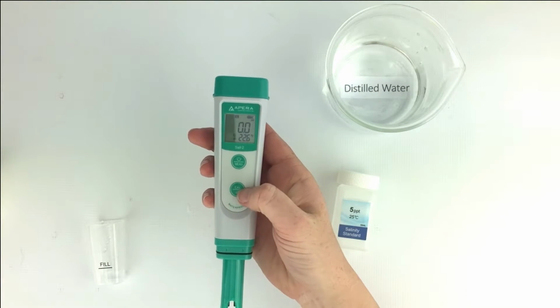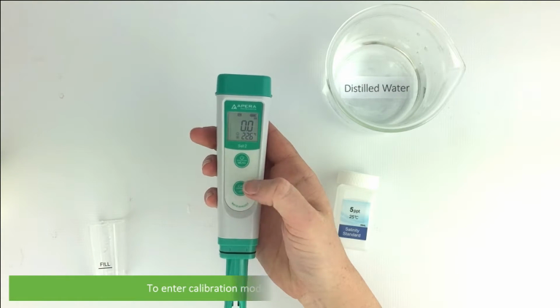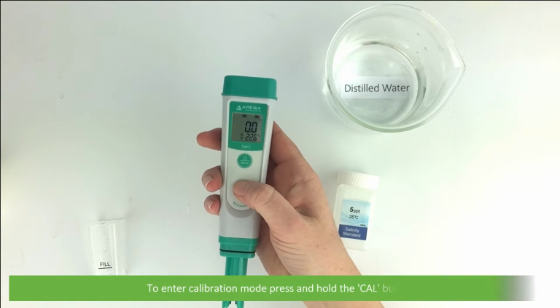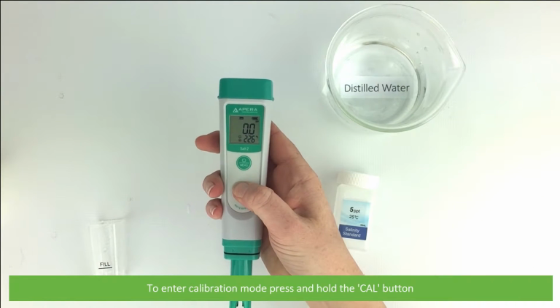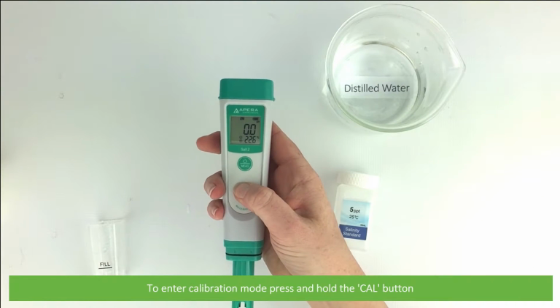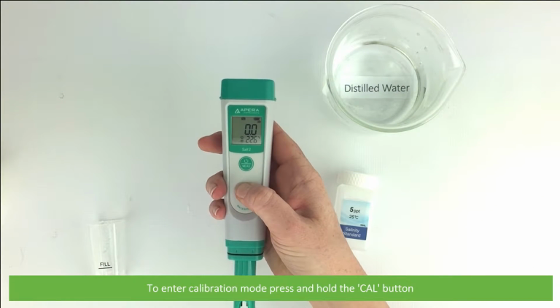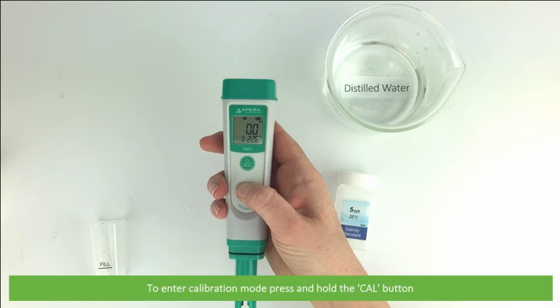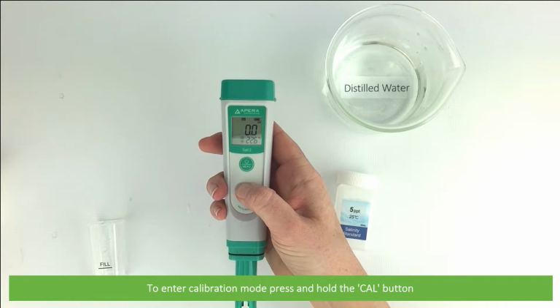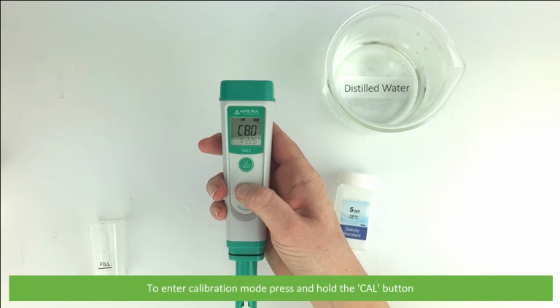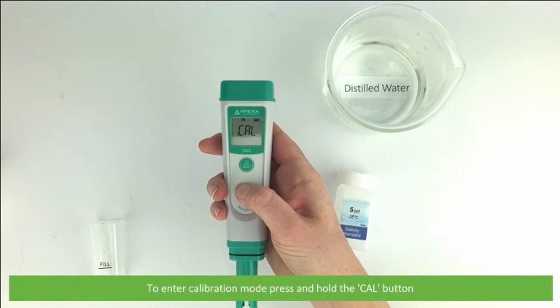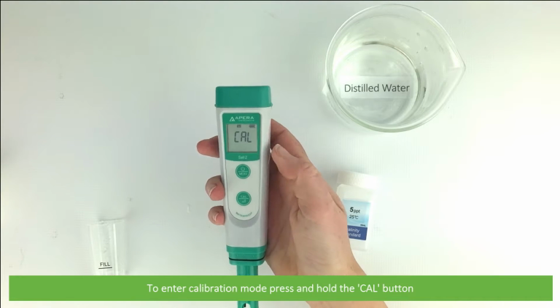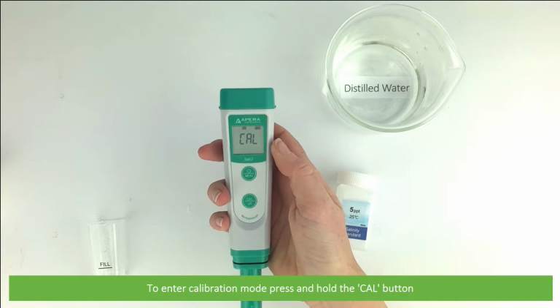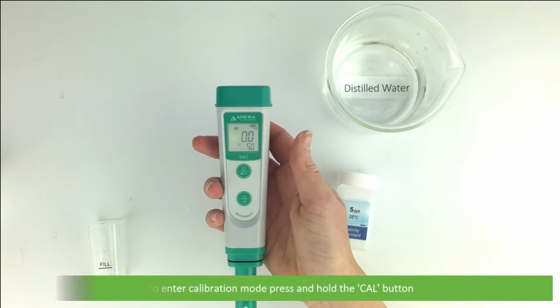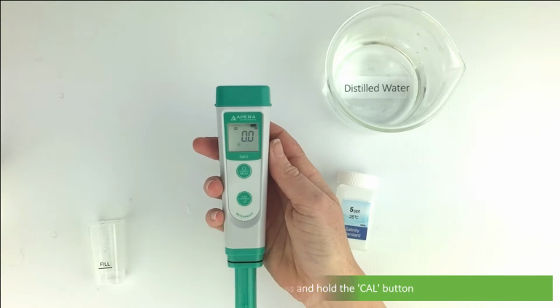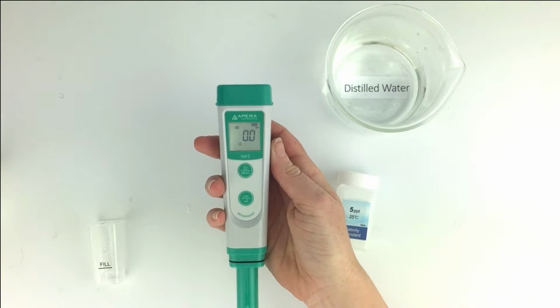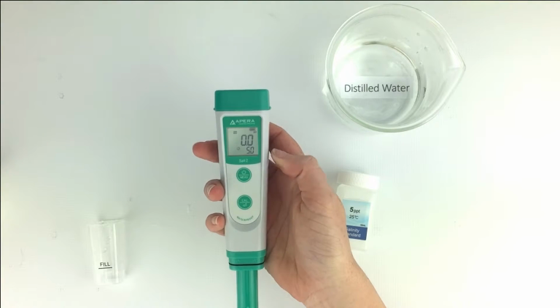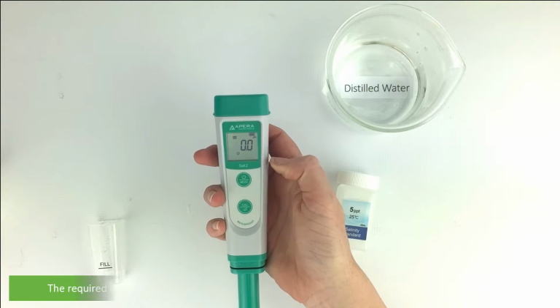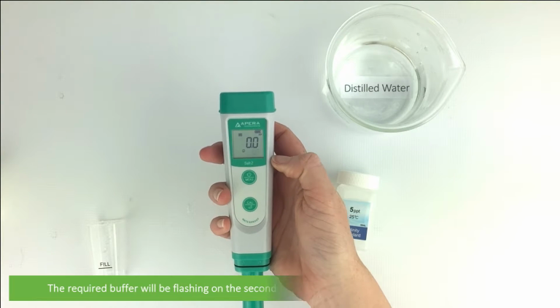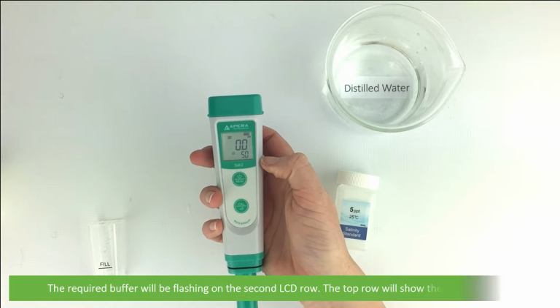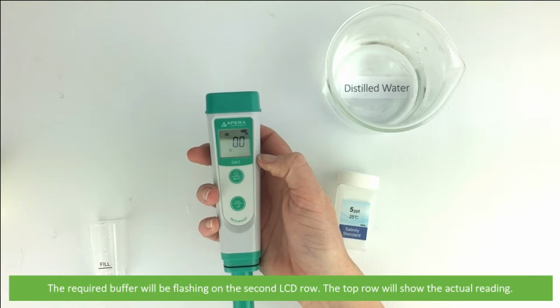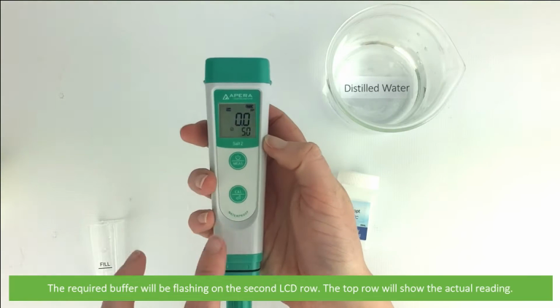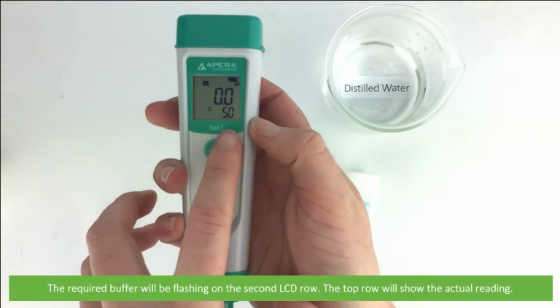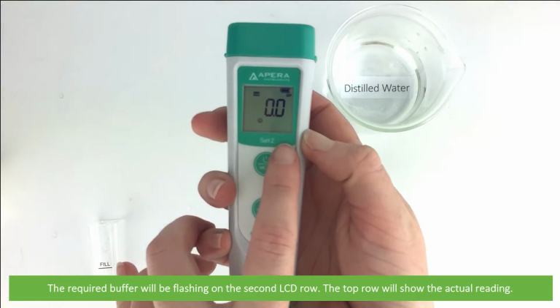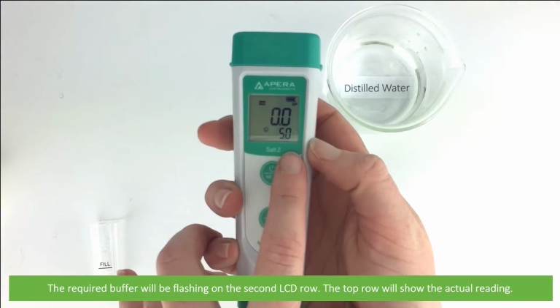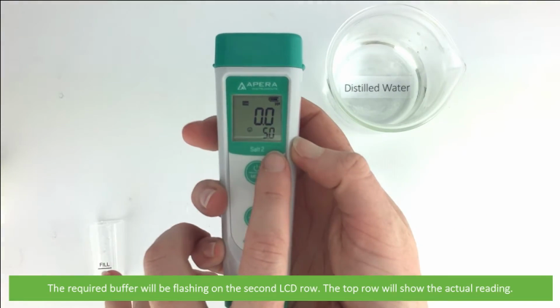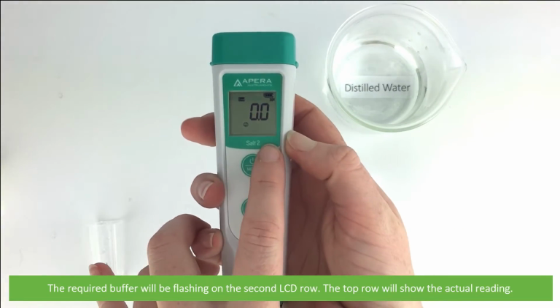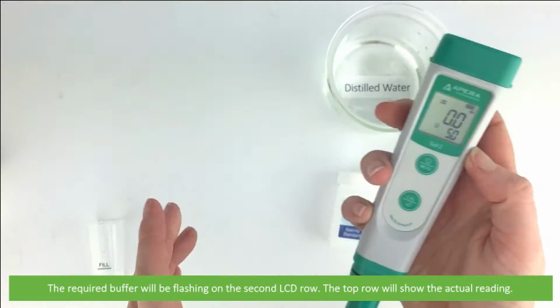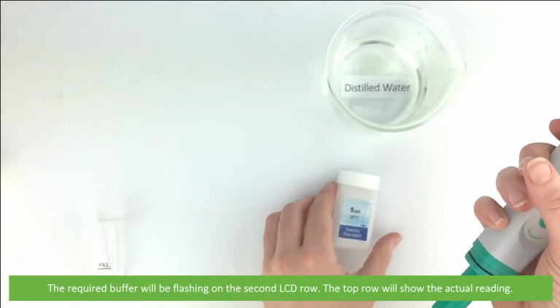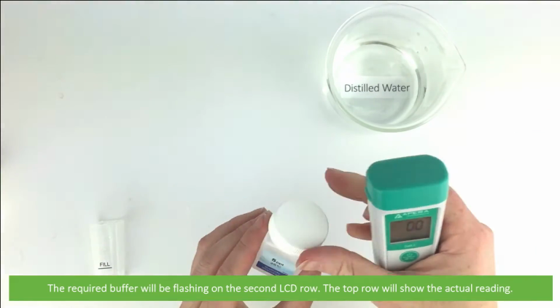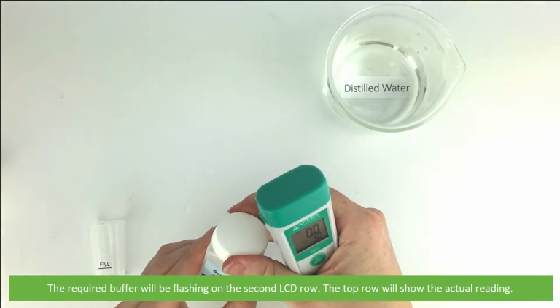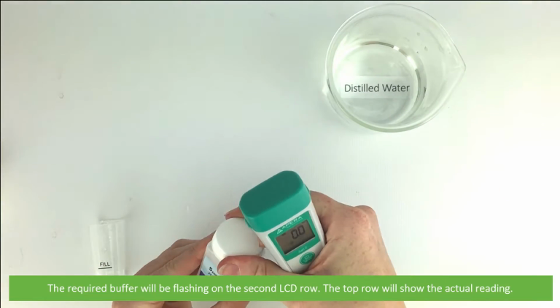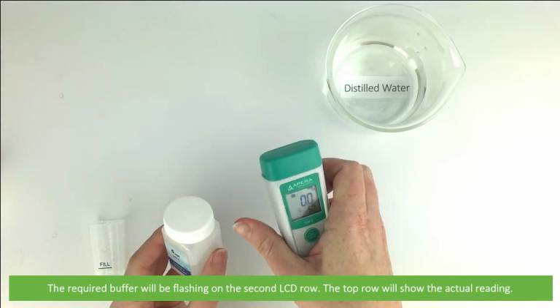Then to enter calibration mode, press and hold the CAL button. The required buffer will be flashing on the second LCD row, and the top row will show the actual reading.